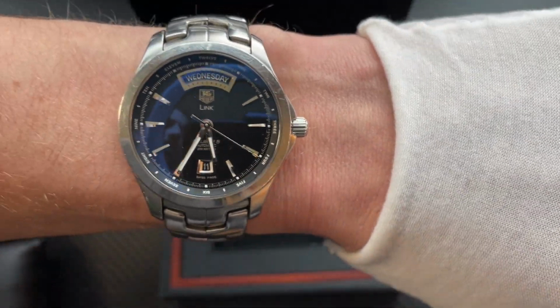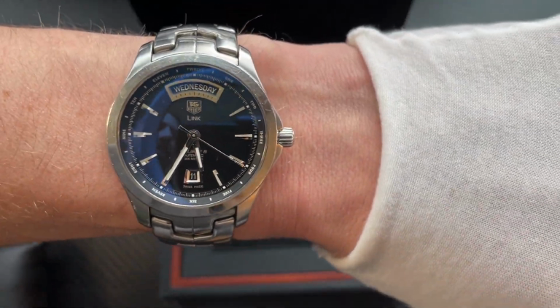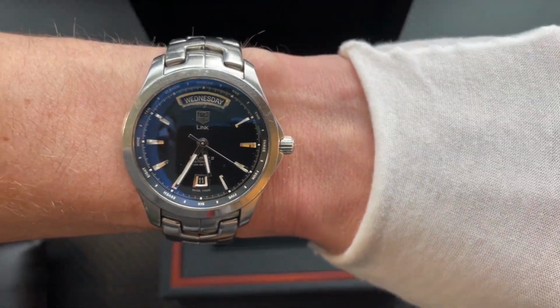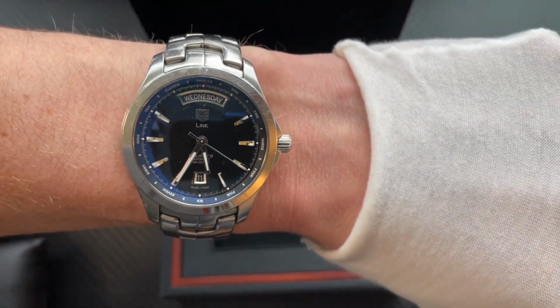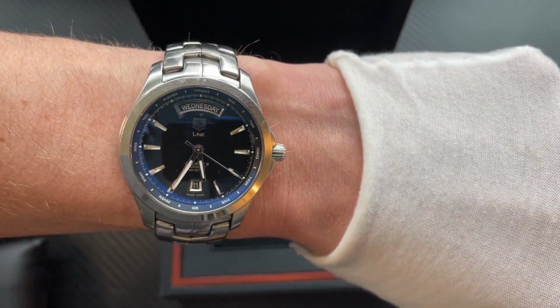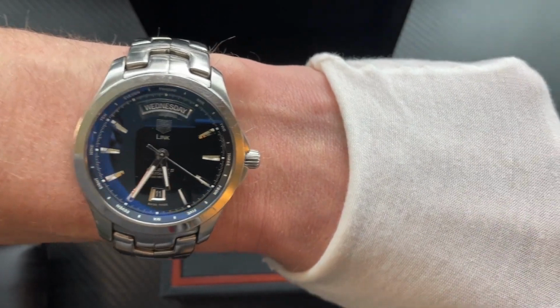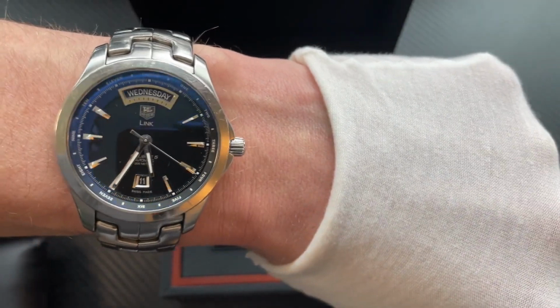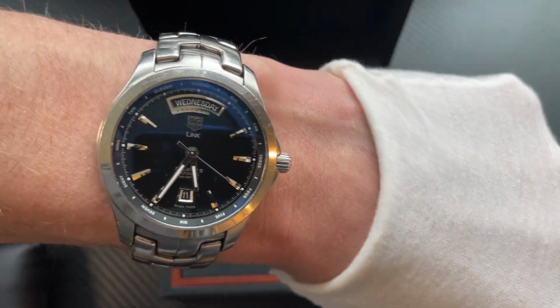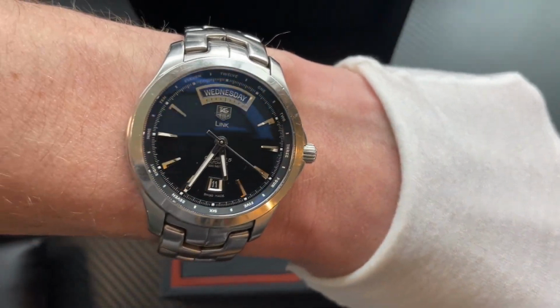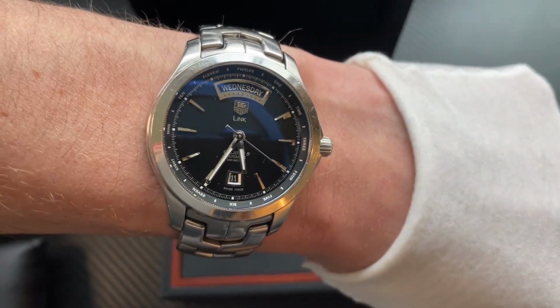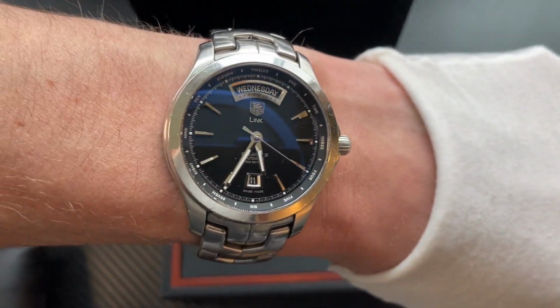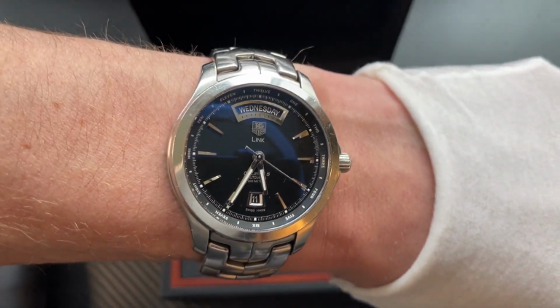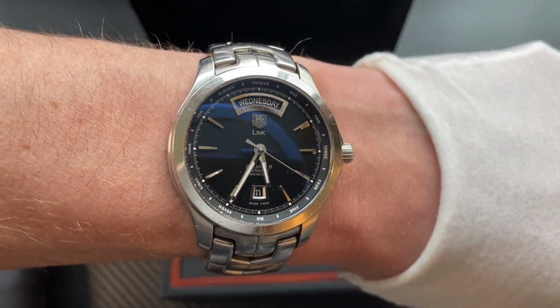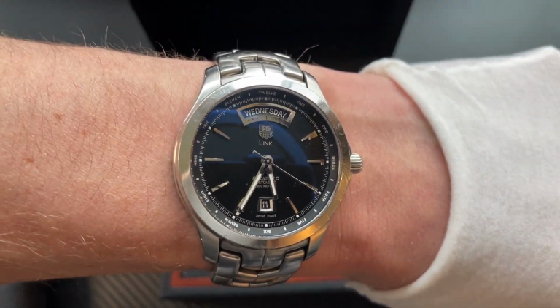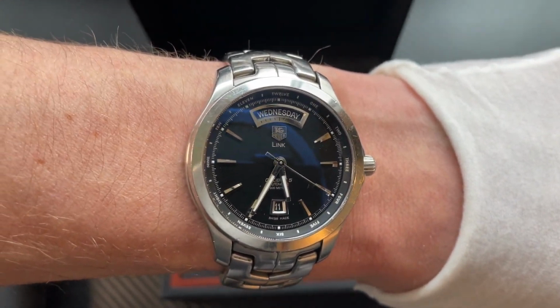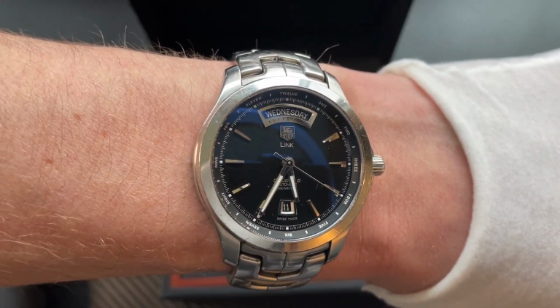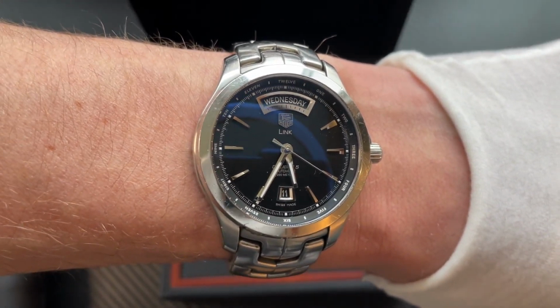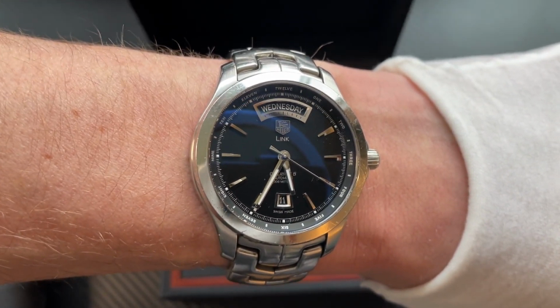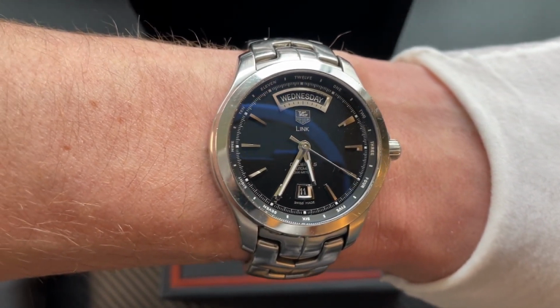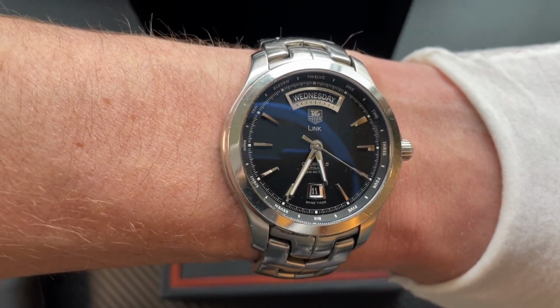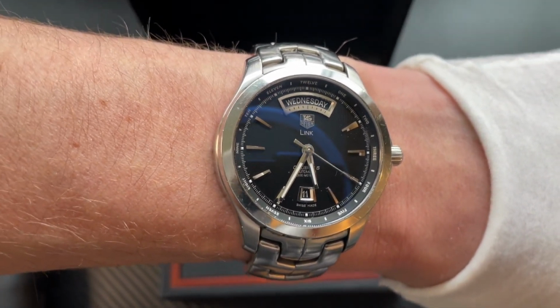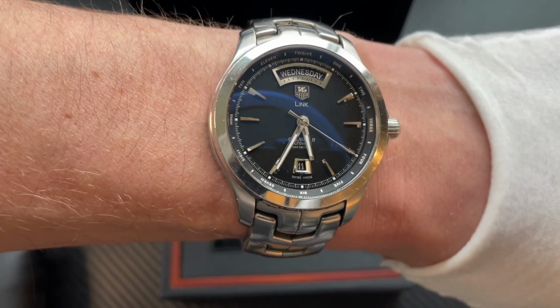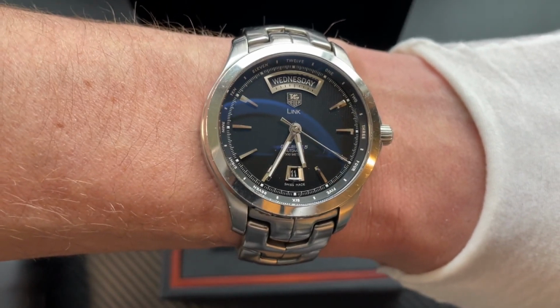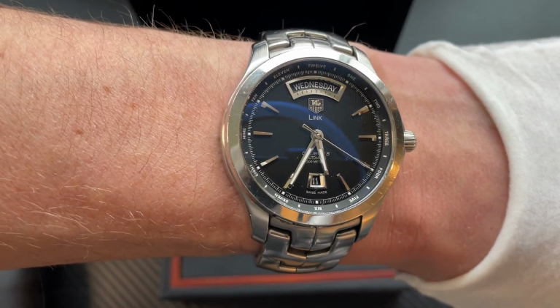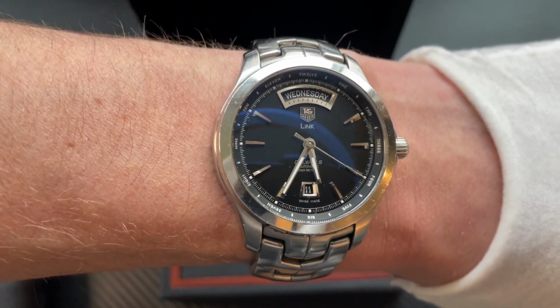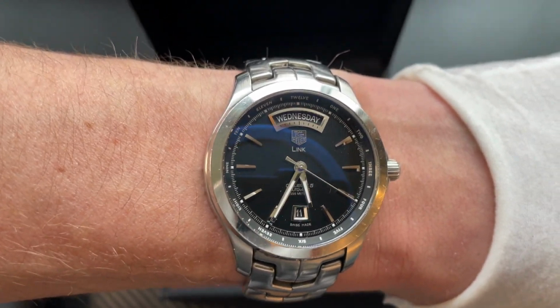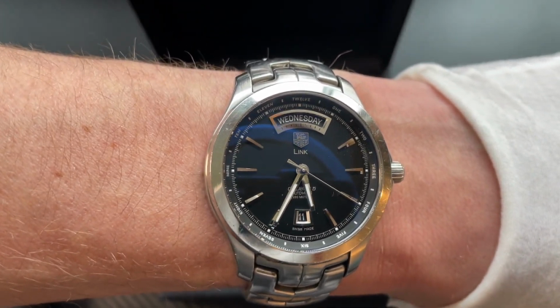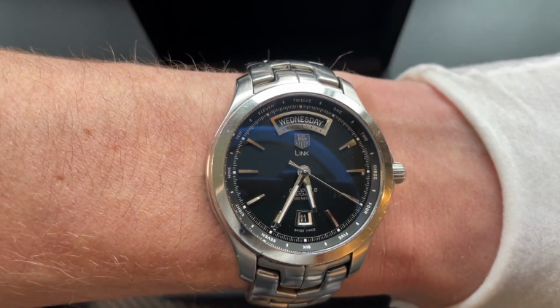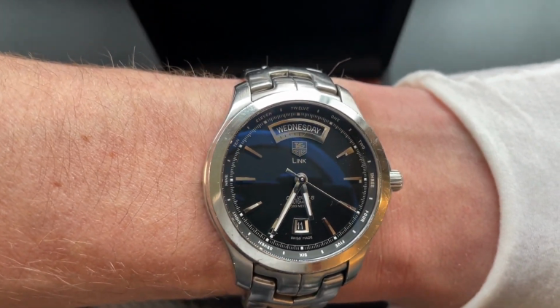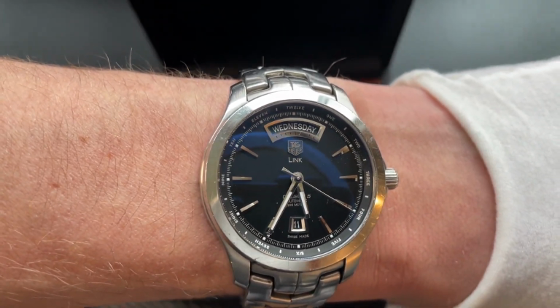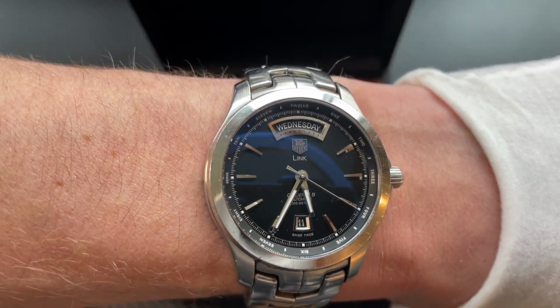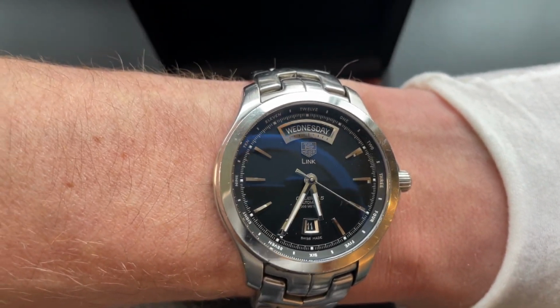There you have it — the Tag Heuer Link Caliber 5 Day-Date. Thanks for watching my video, please subscribe to support me and give it a like. Thanks very much.